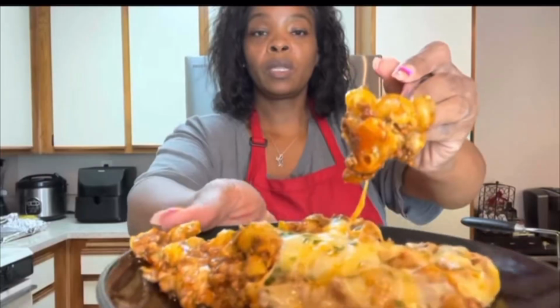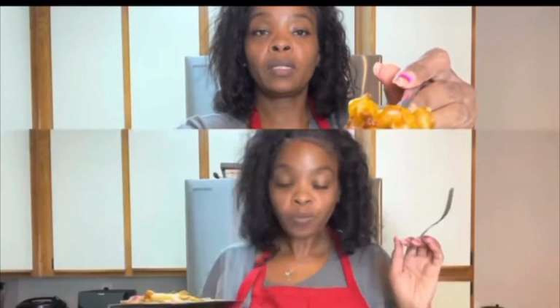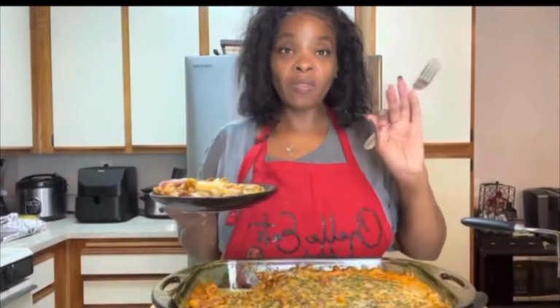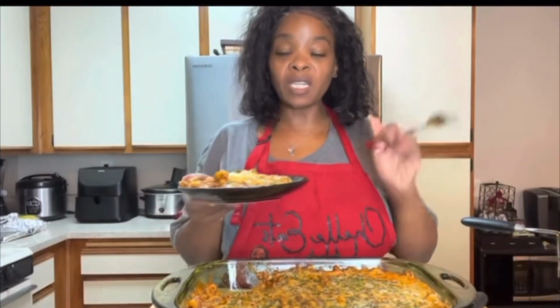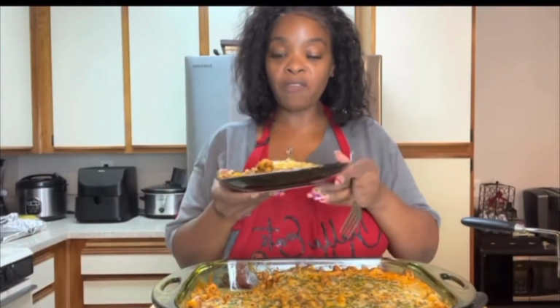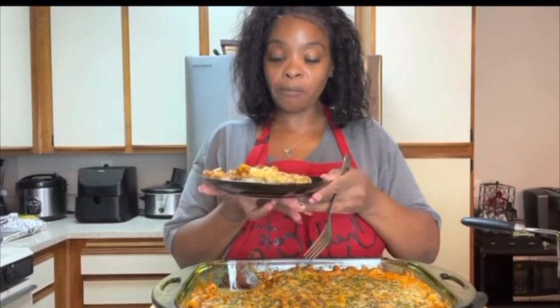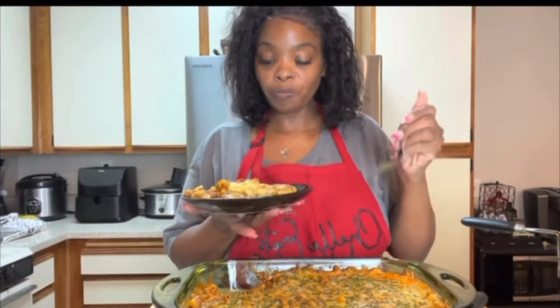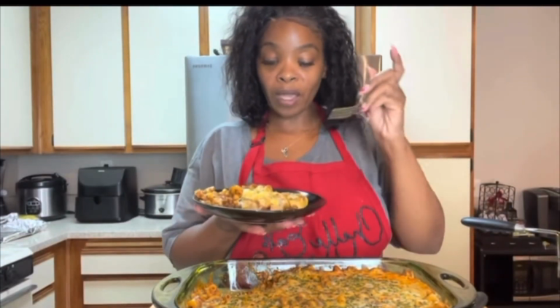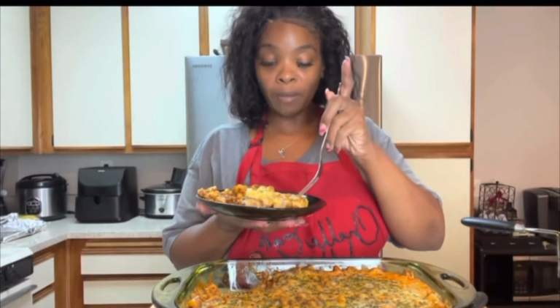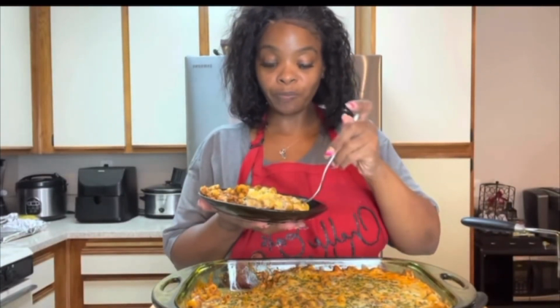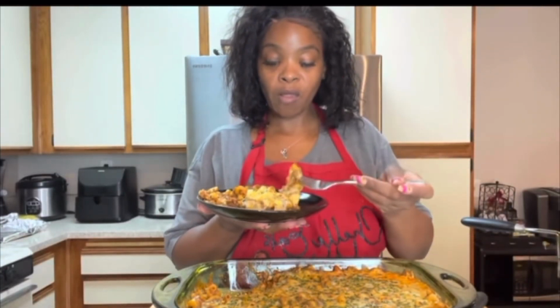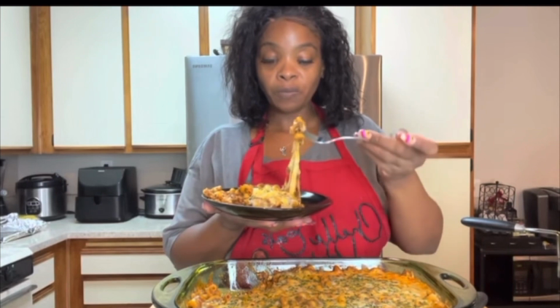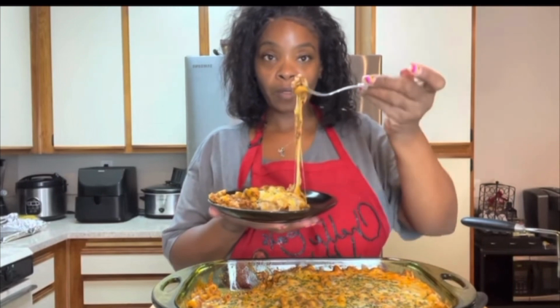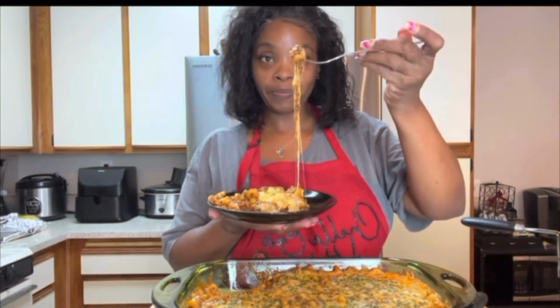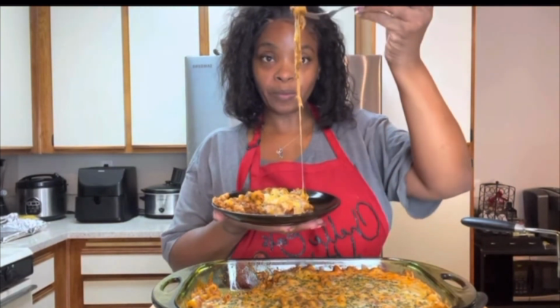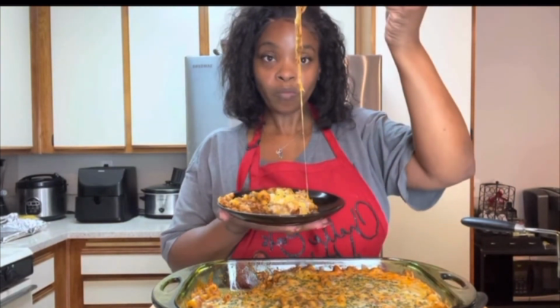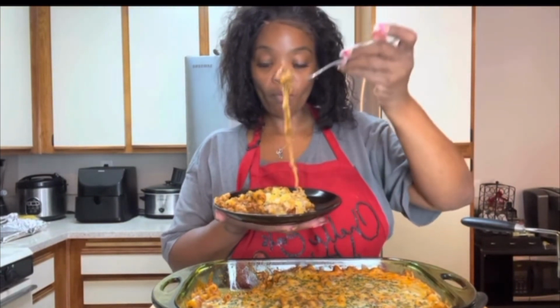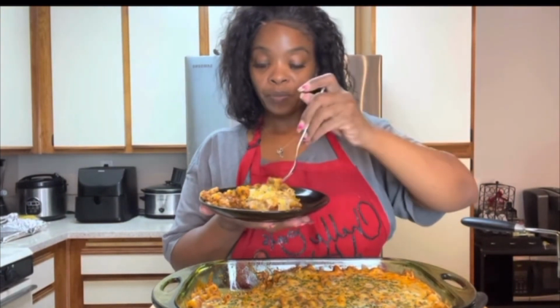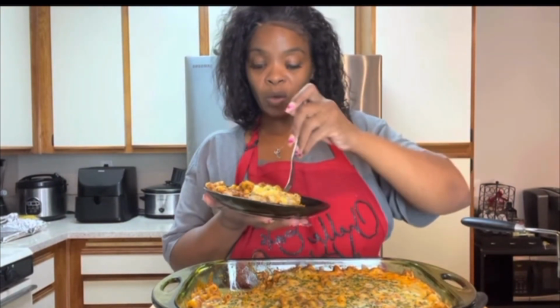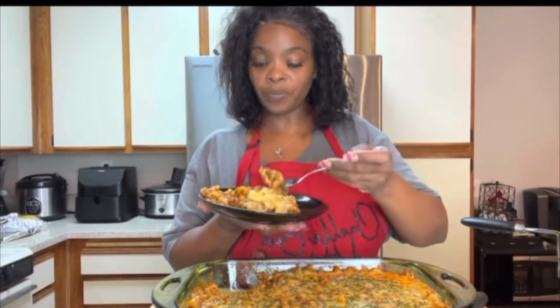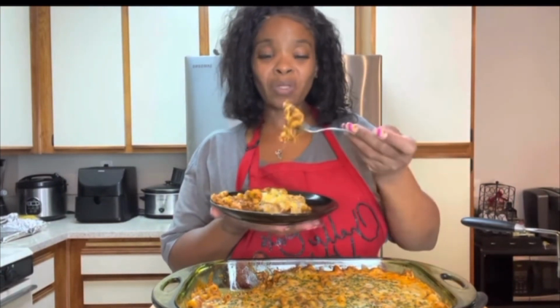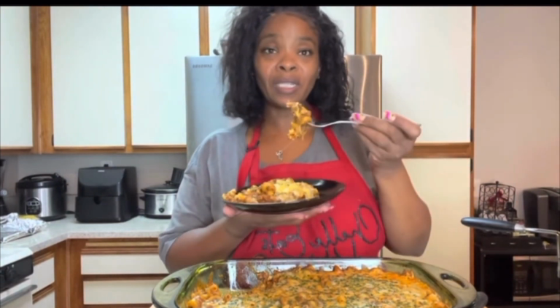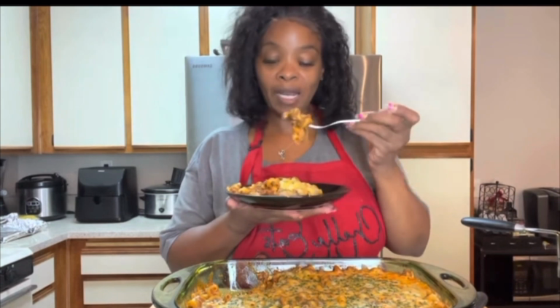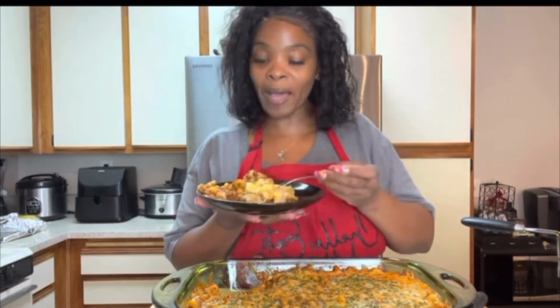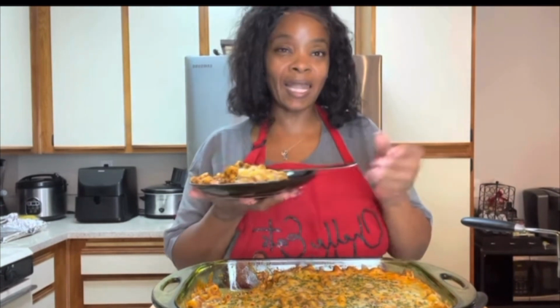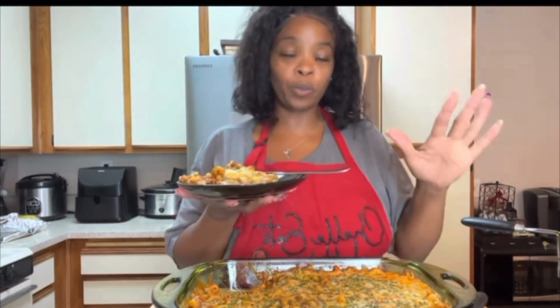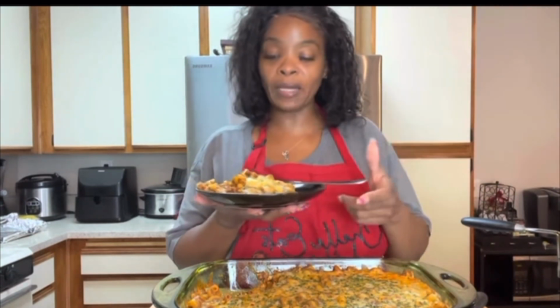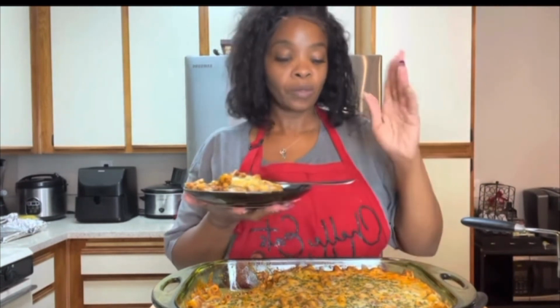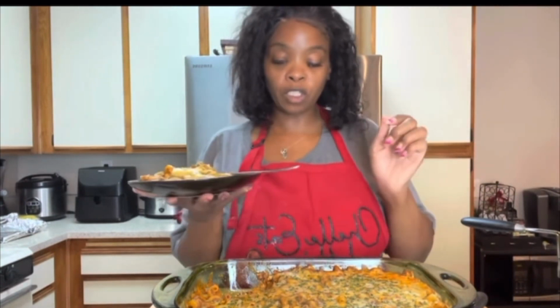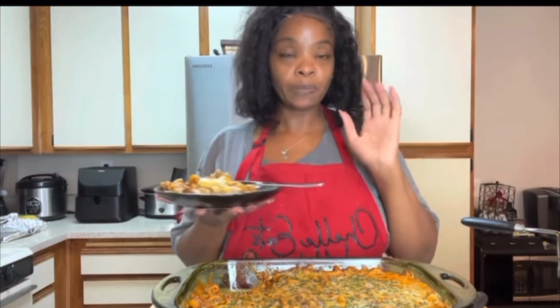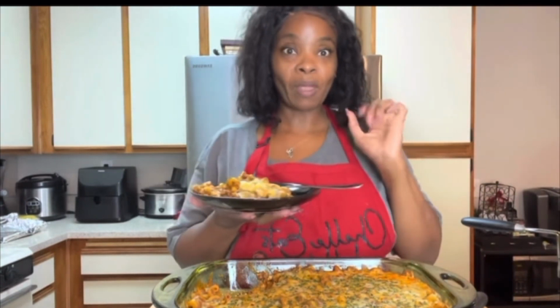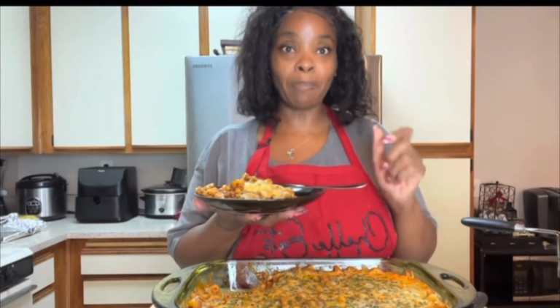Look at that. The seasoning is perfect. It's bomb, y'all. It's so good, so good. It's got a little spice — it's not like super duper hot, just a little spice — but it's bomb.